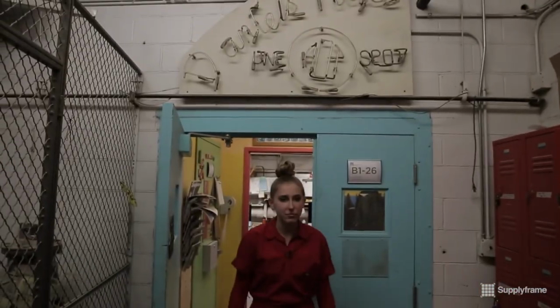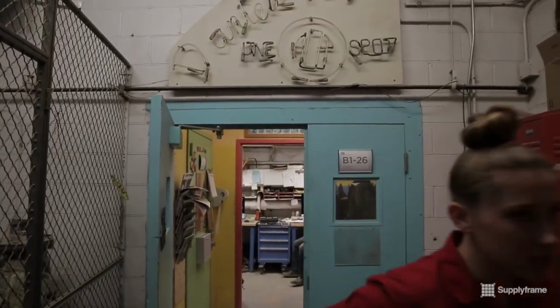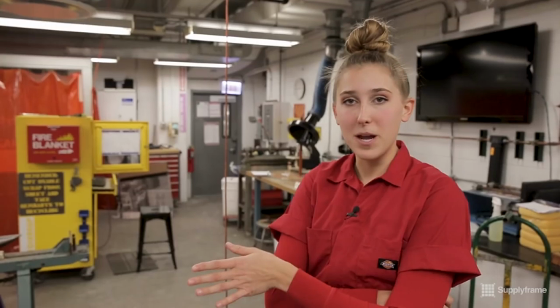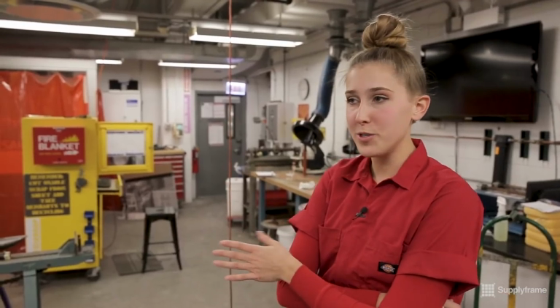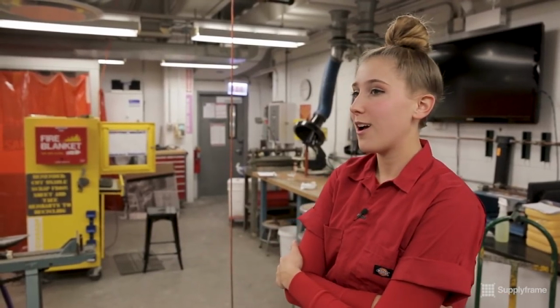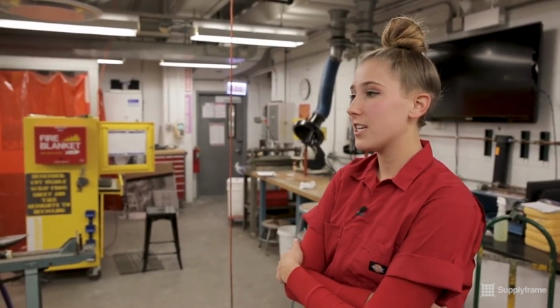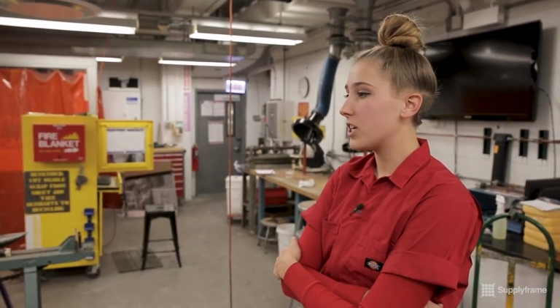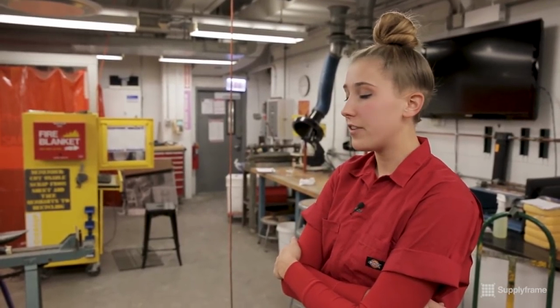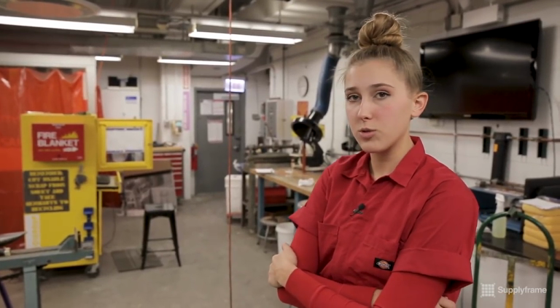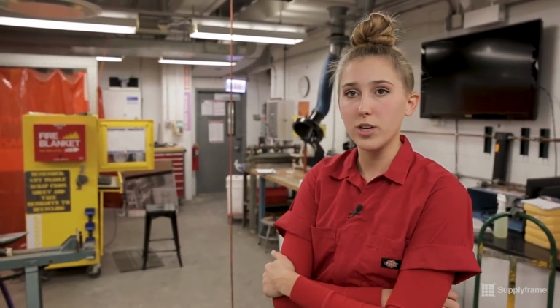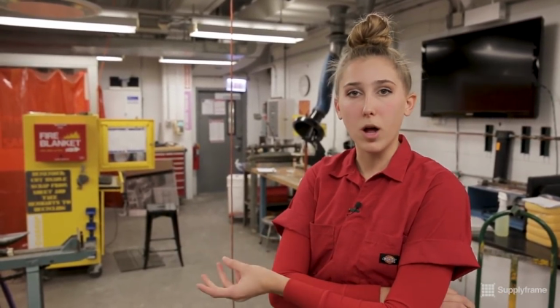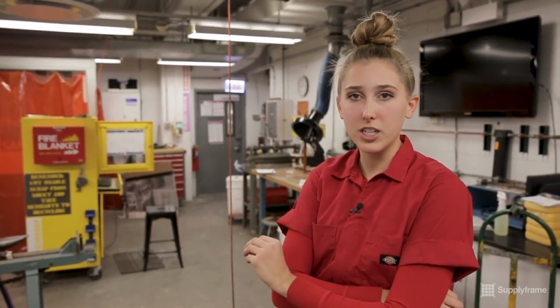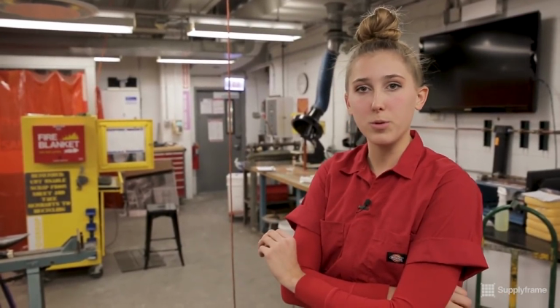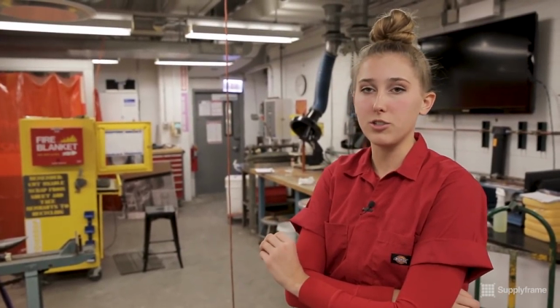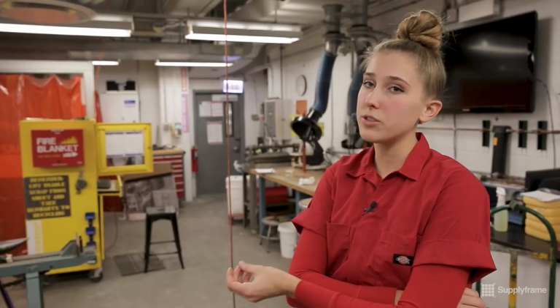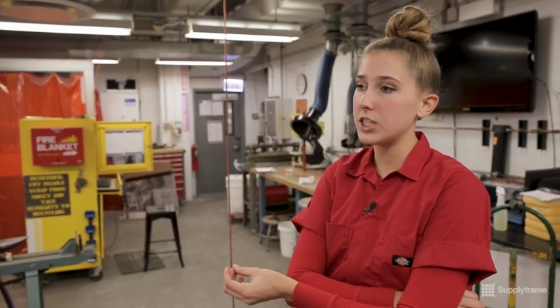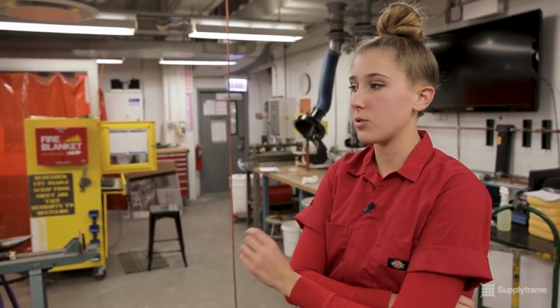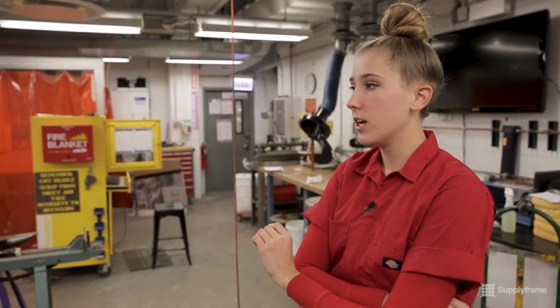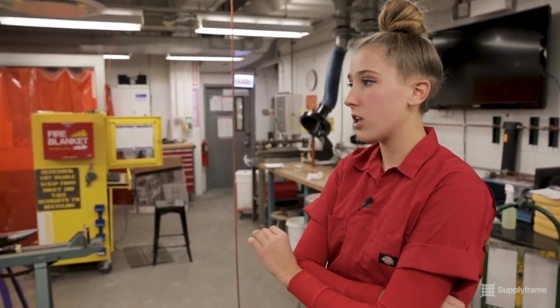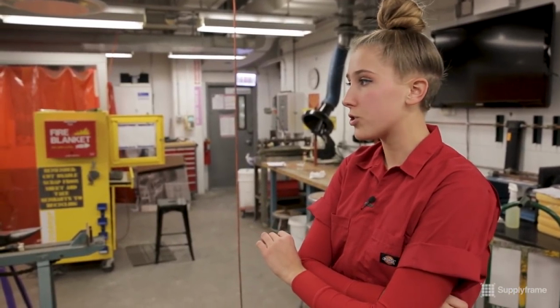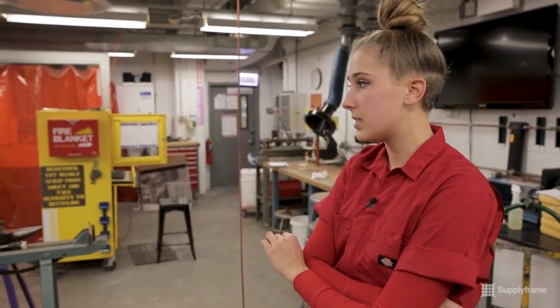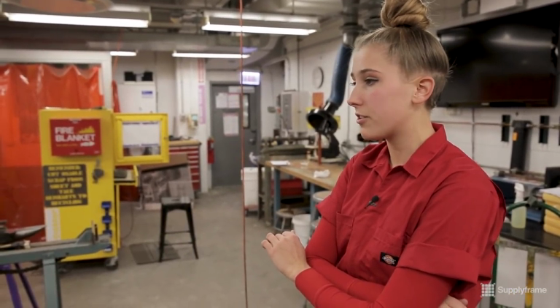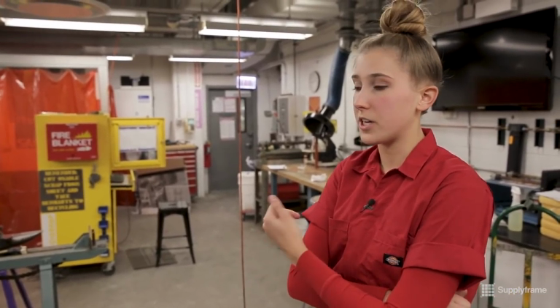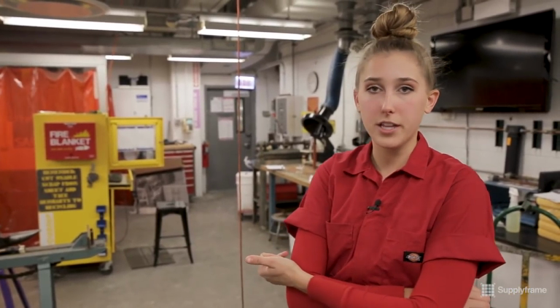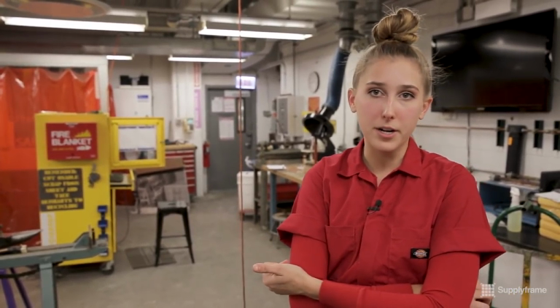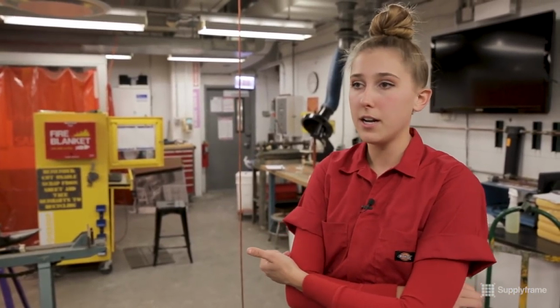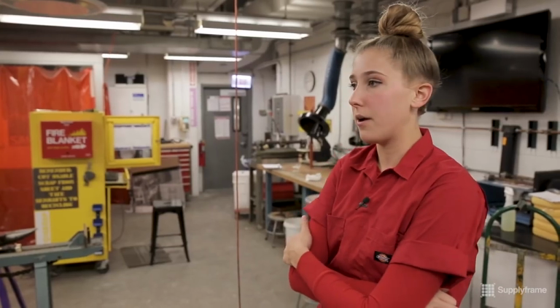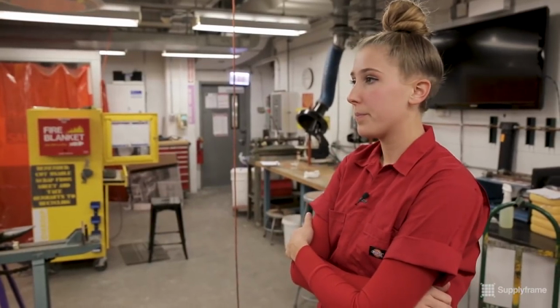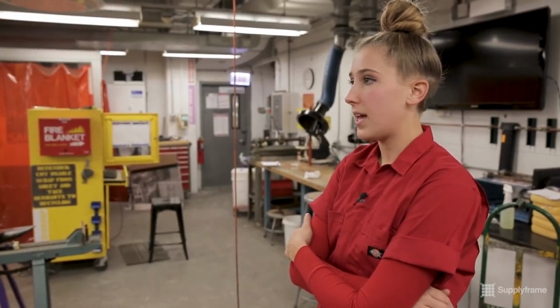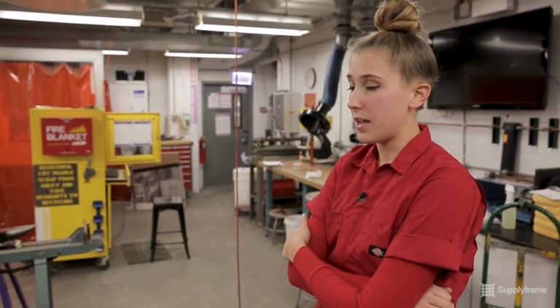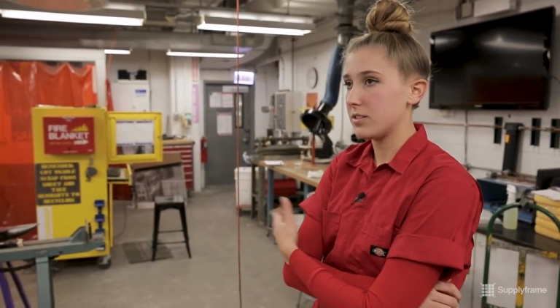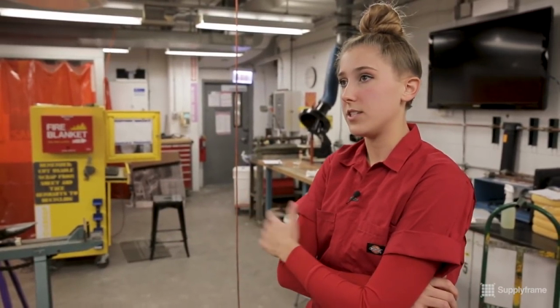This is the light metals room, where they have a bunch of hand tools to work on smaller projects. People work on jewelry projects or smaller sculptural pieces — really great for working with copper and other light metals.